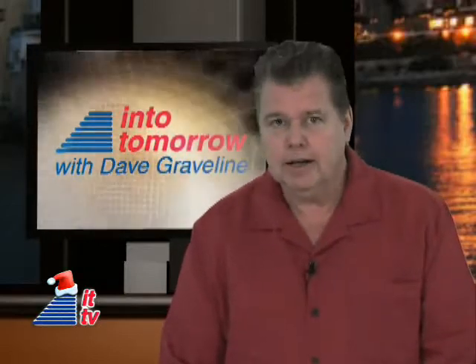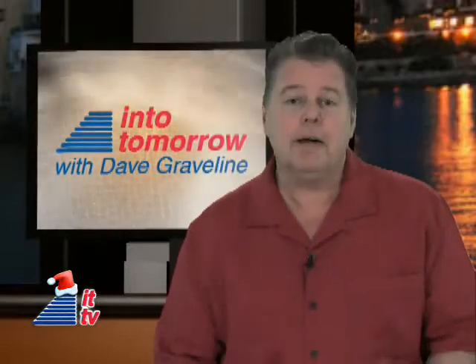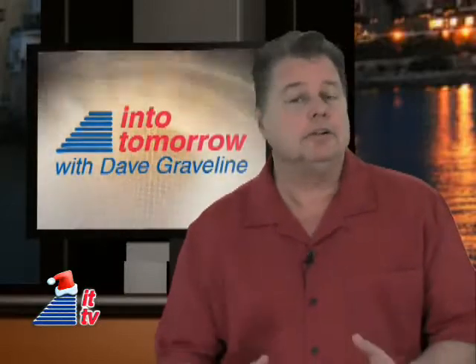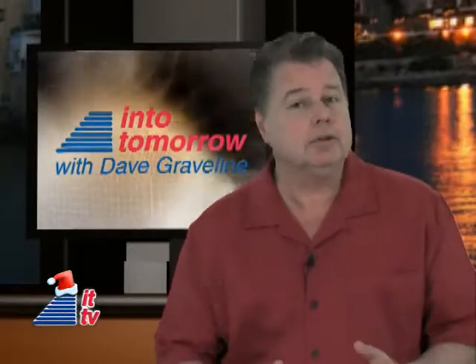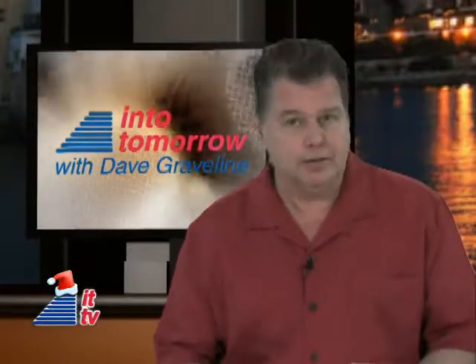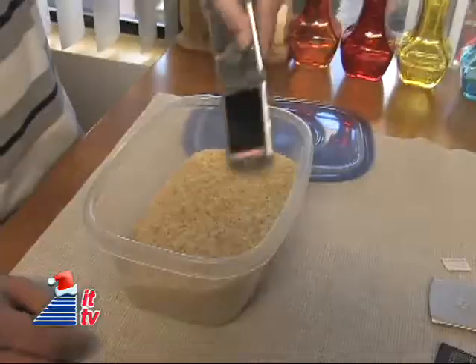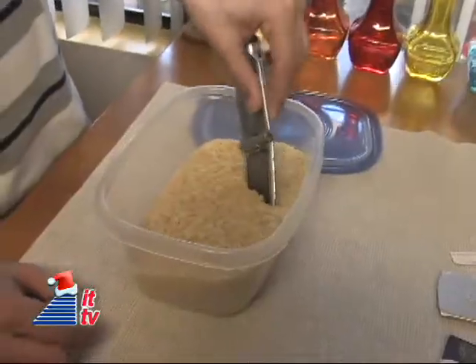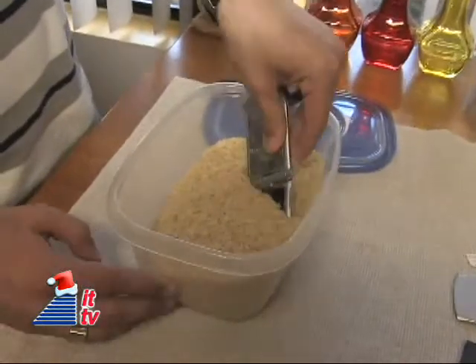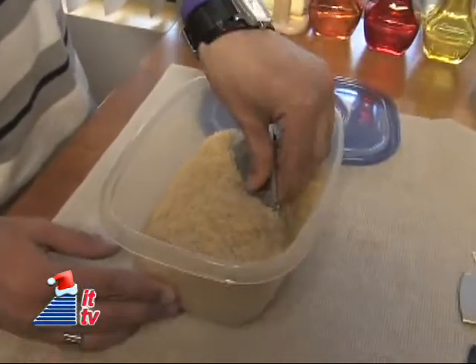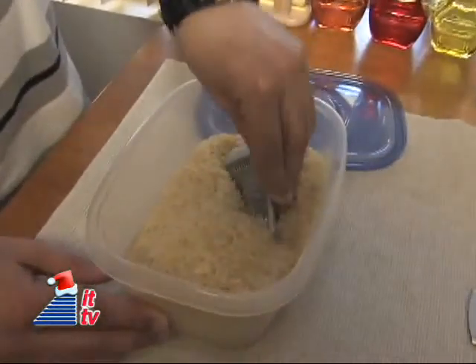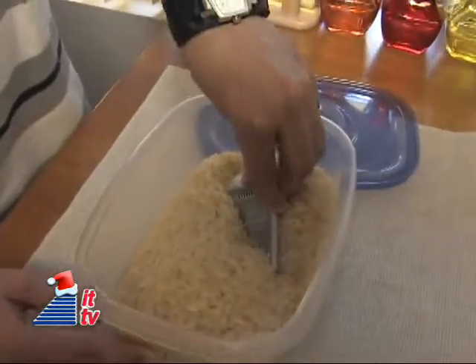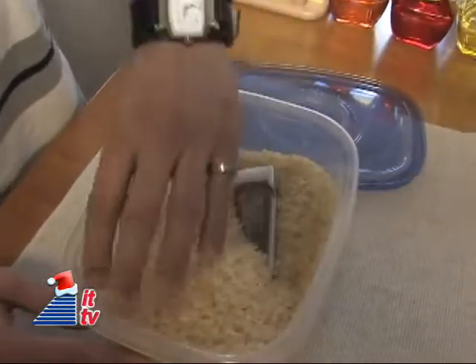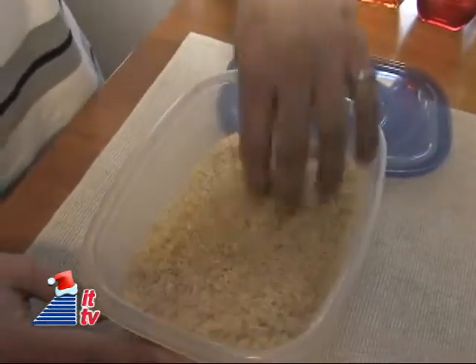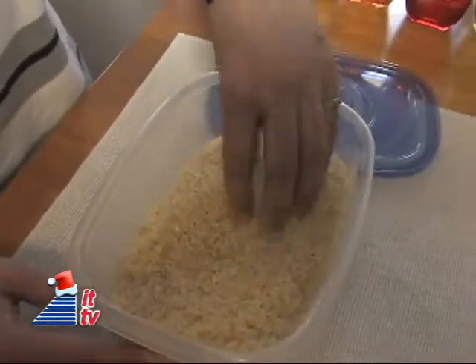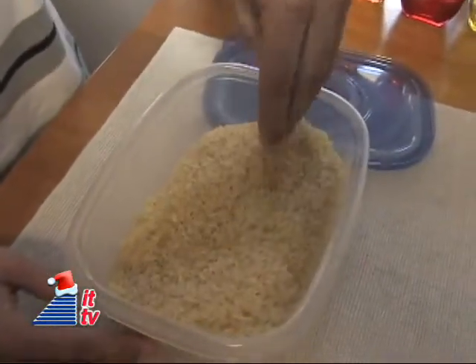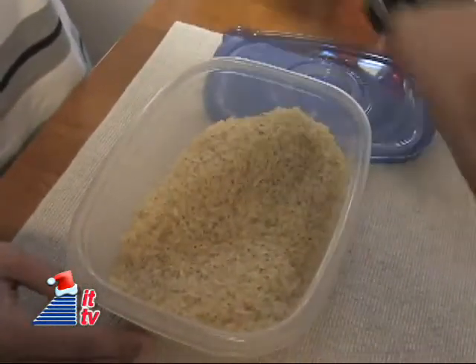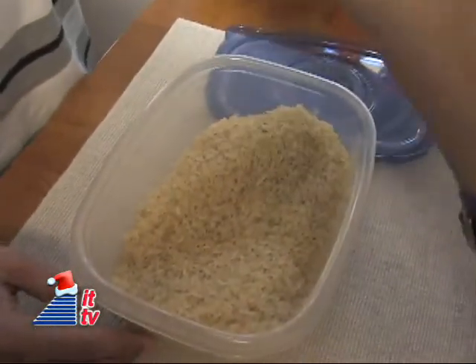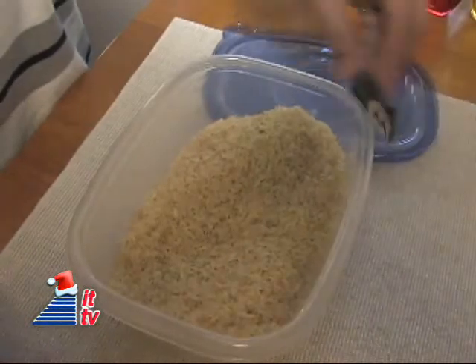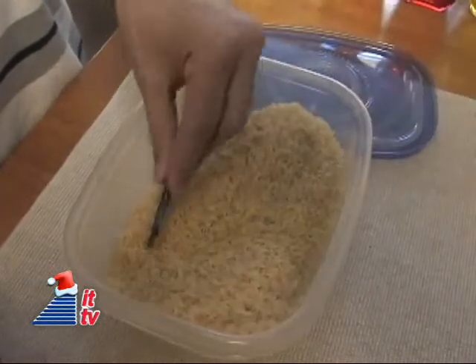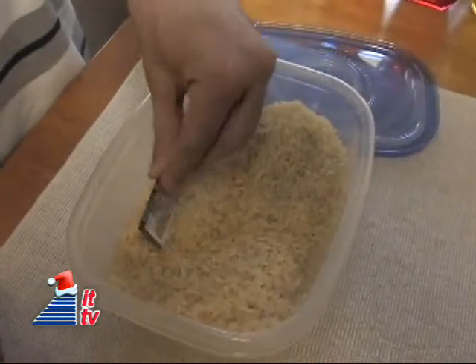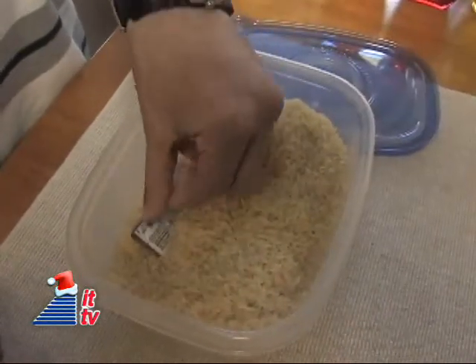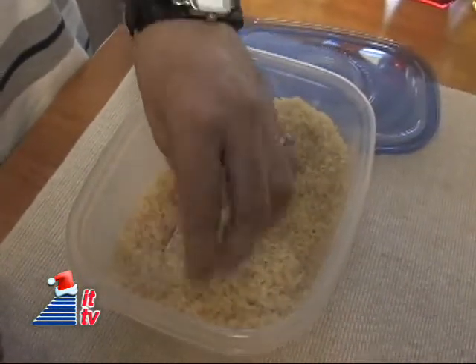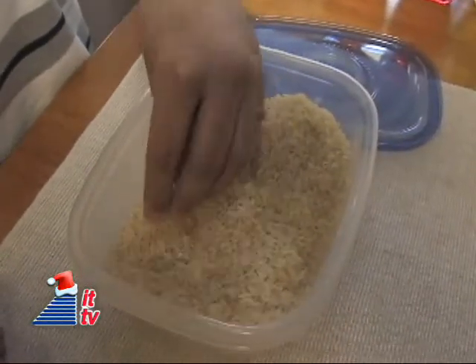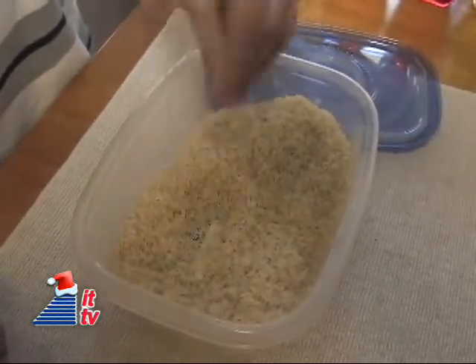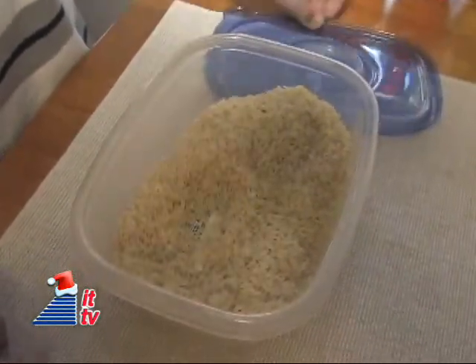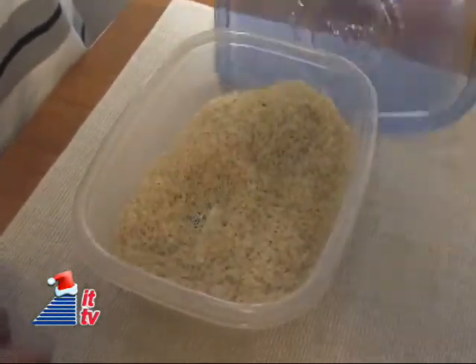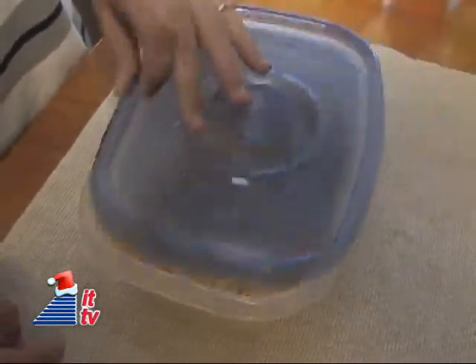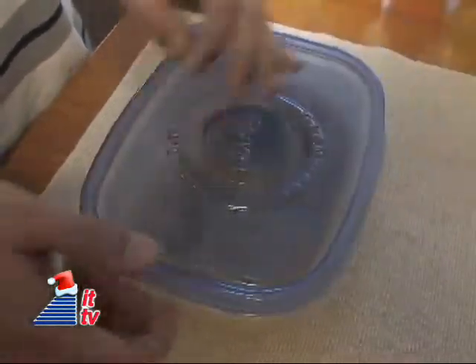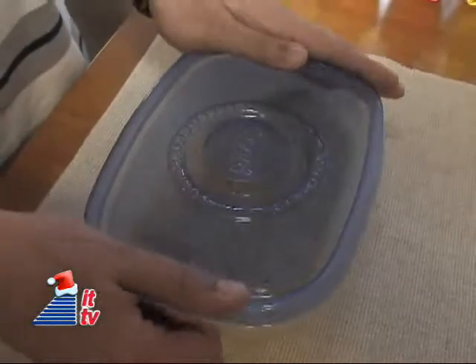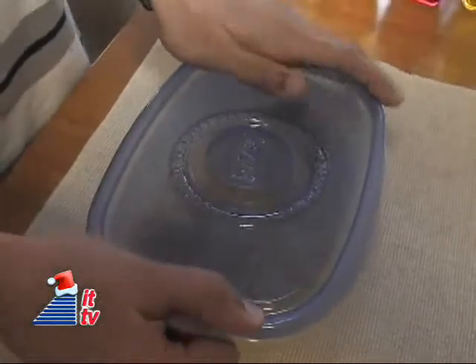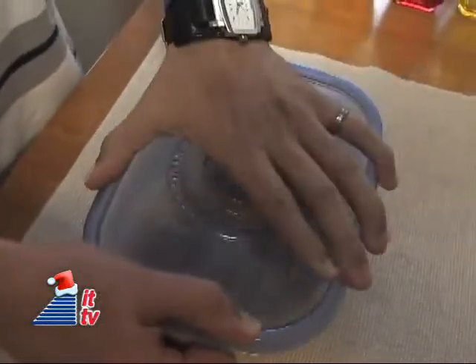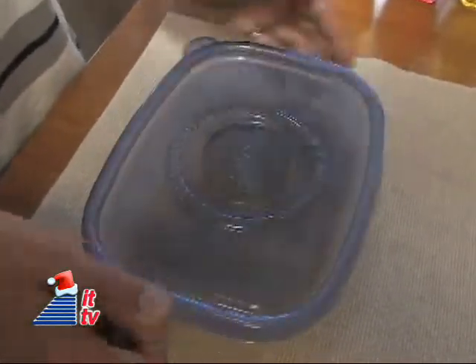Another option is to towel dry the phone after removing the battery, then put it in a closed container filled with uncooked rice for one to two days. The rice helps absorb moisture. You can also use products like Damp-Rid.